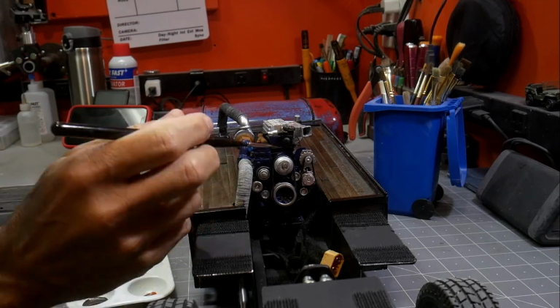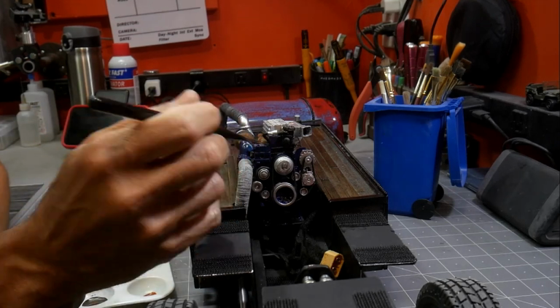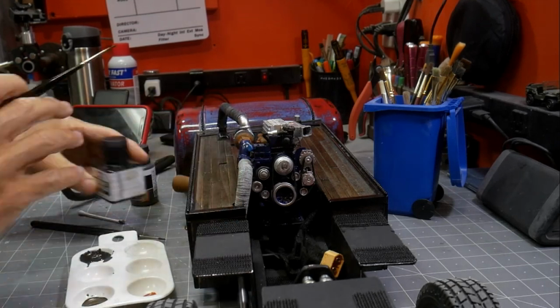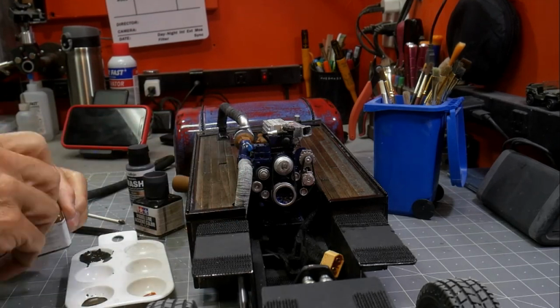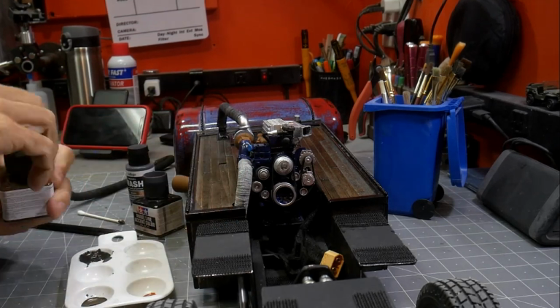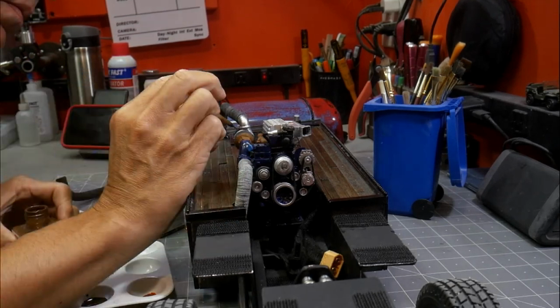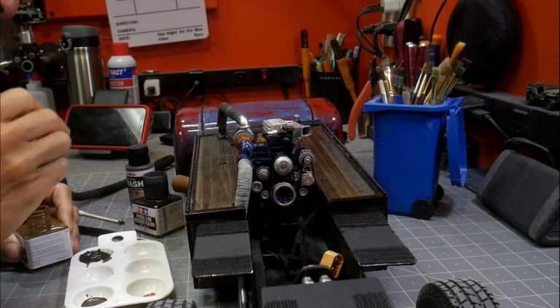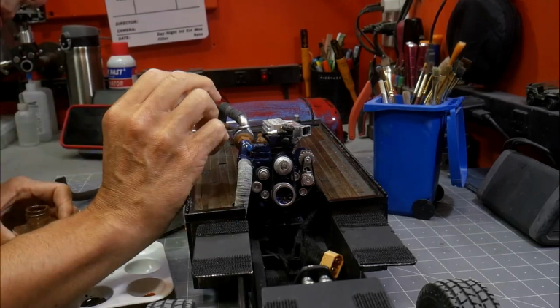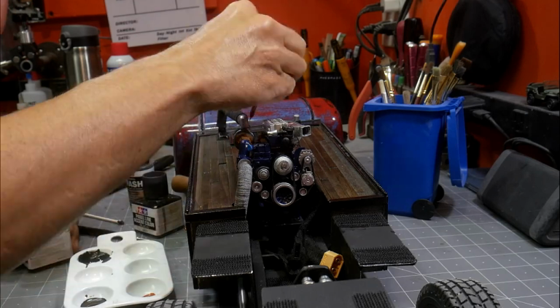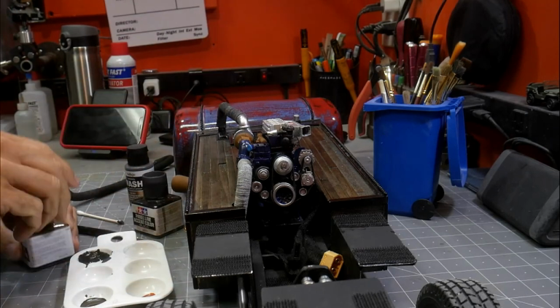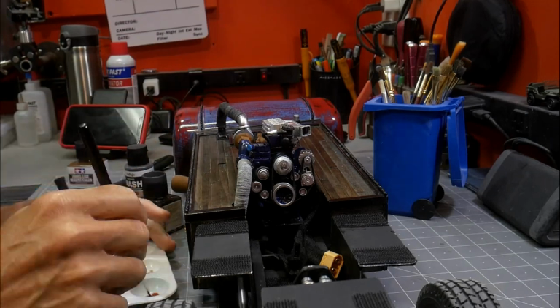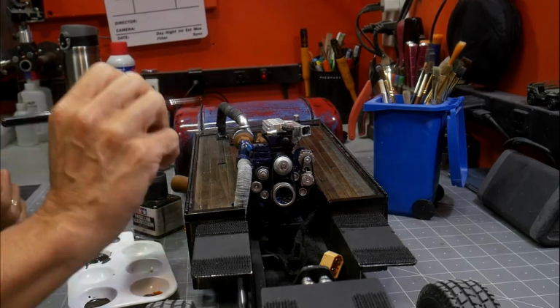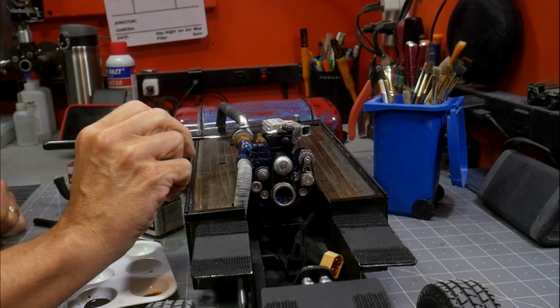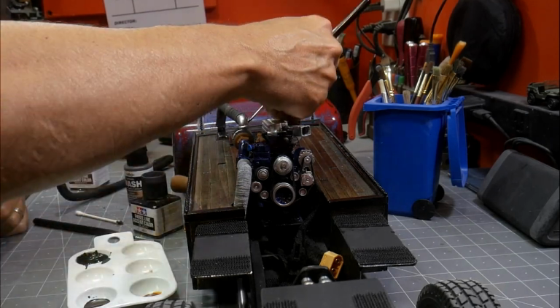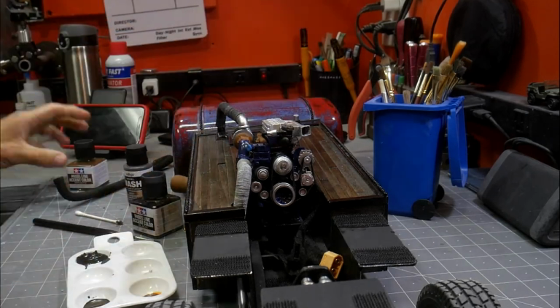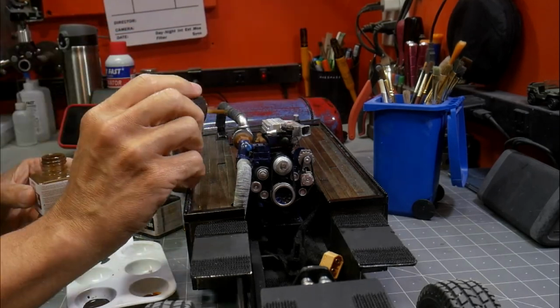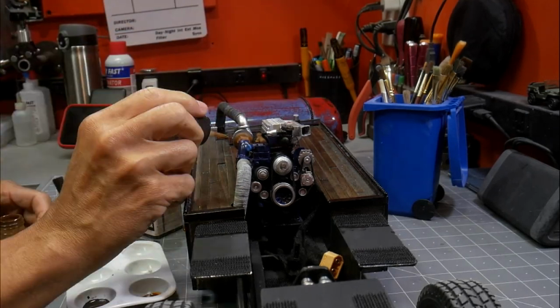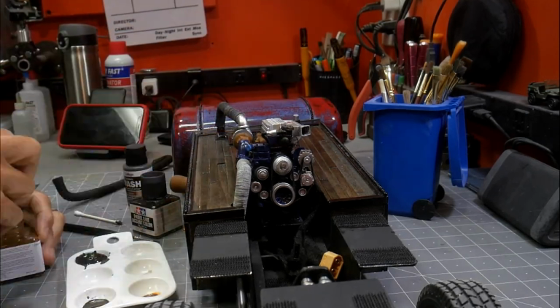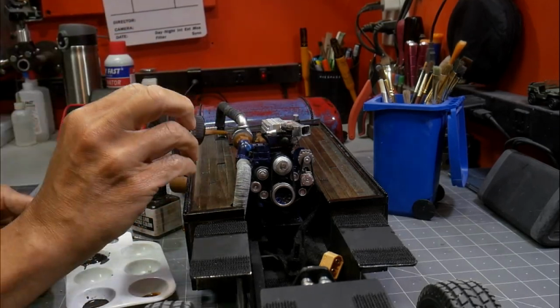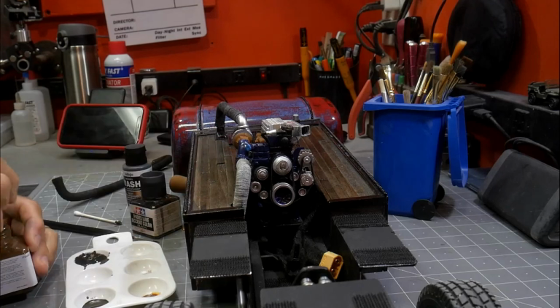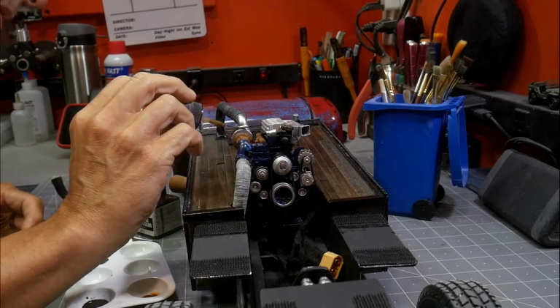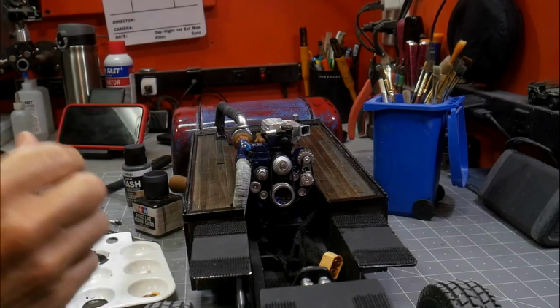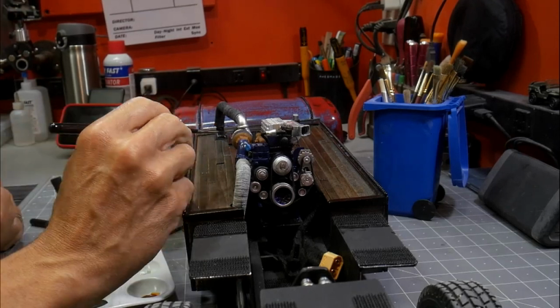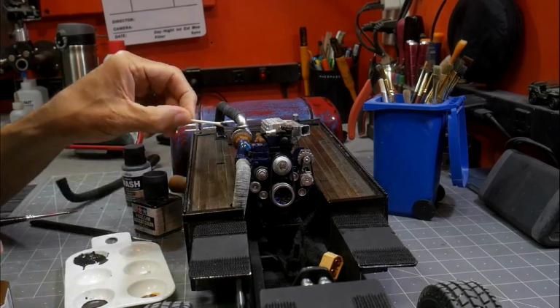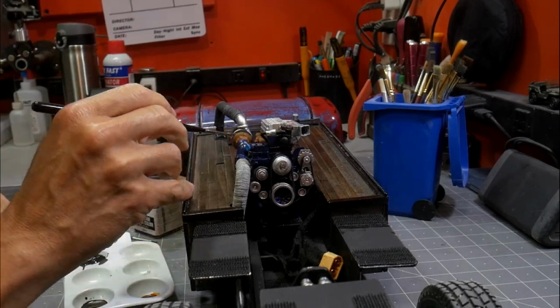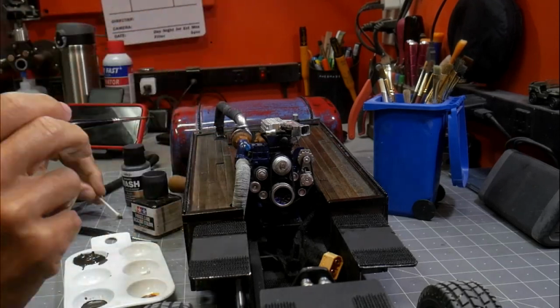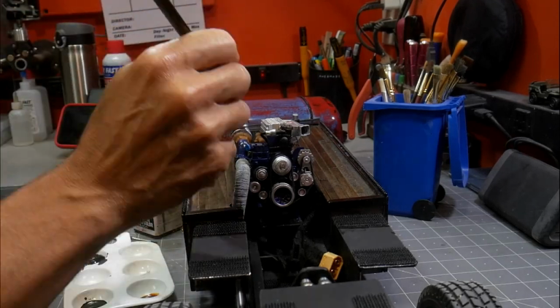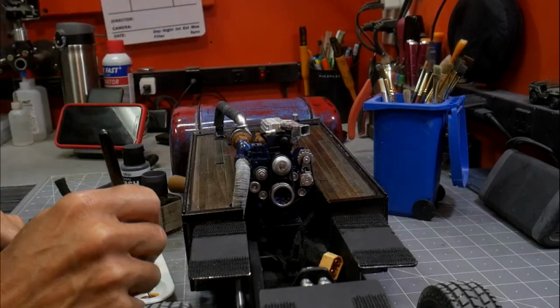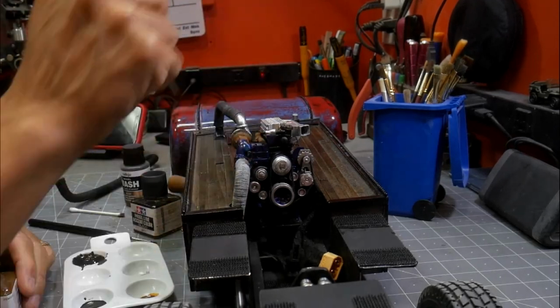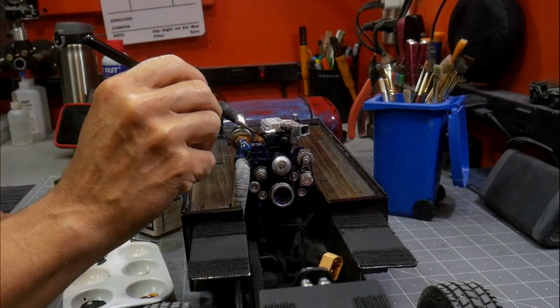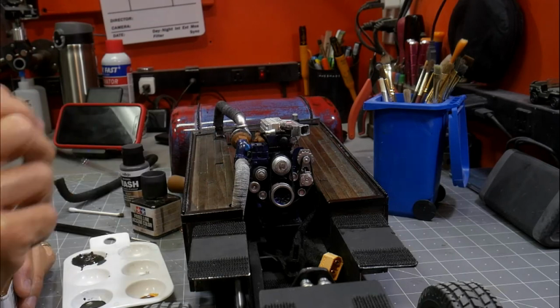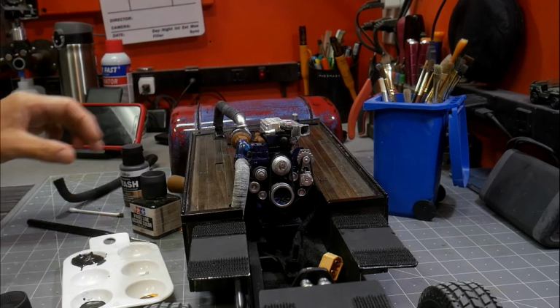You can see how well that blacked-out paint works underneath — you can see pretty much straight in to where all the electronics and wiring are, and because I blacked everything out you really can't see any of that stuff even though it's right there.